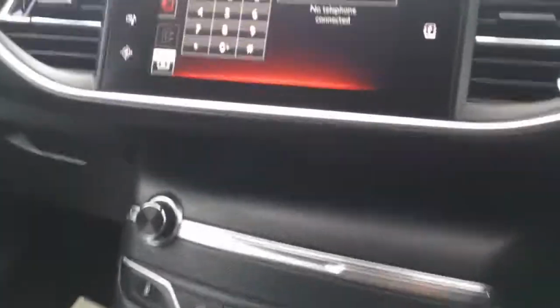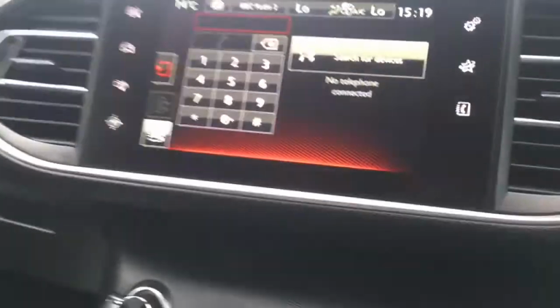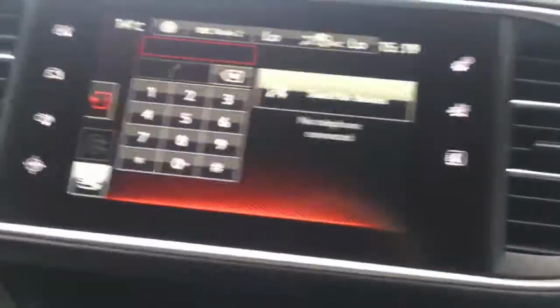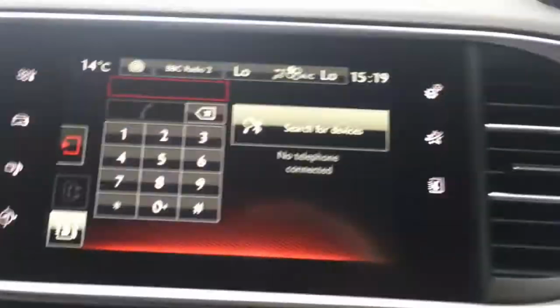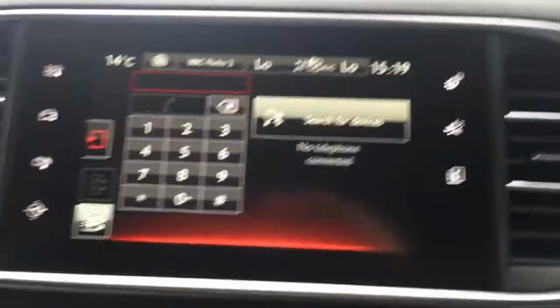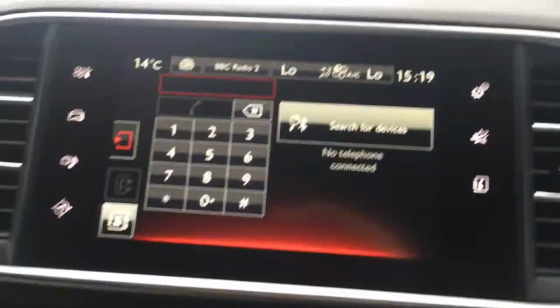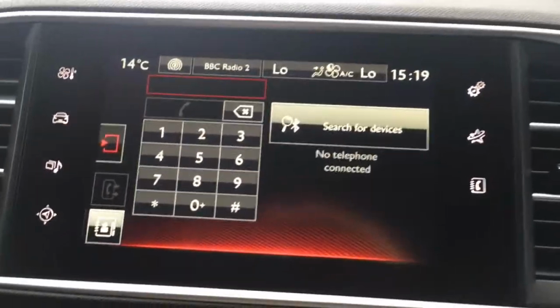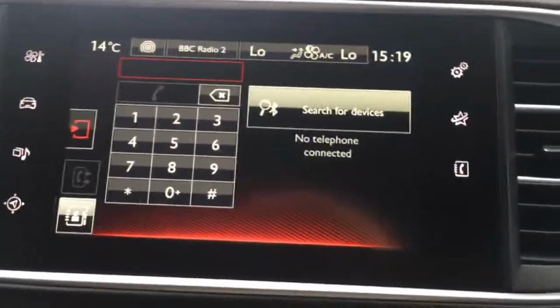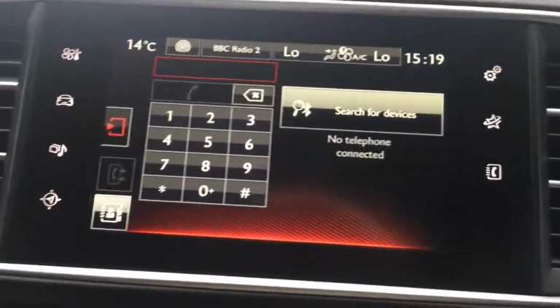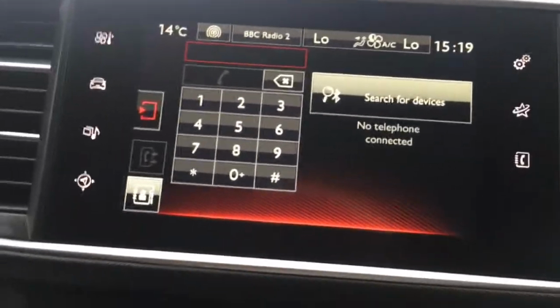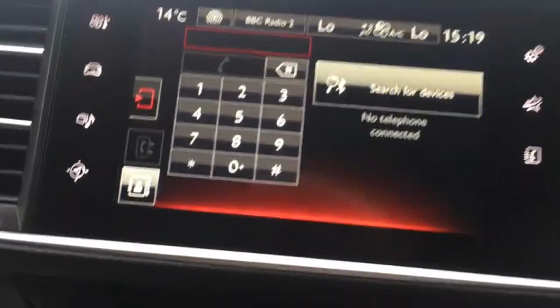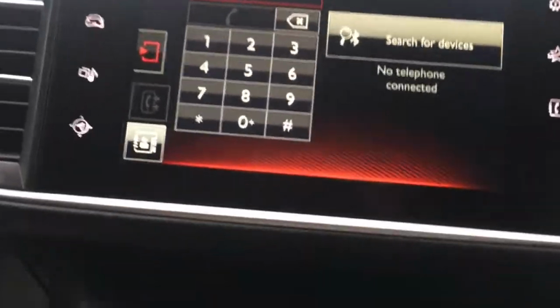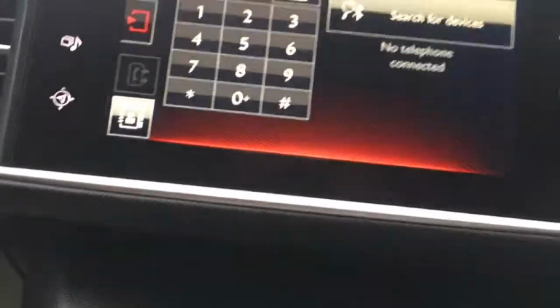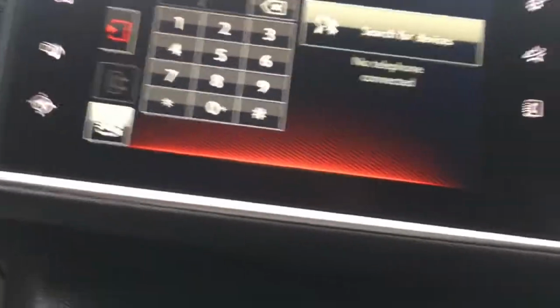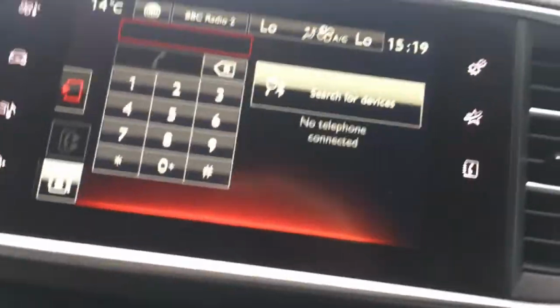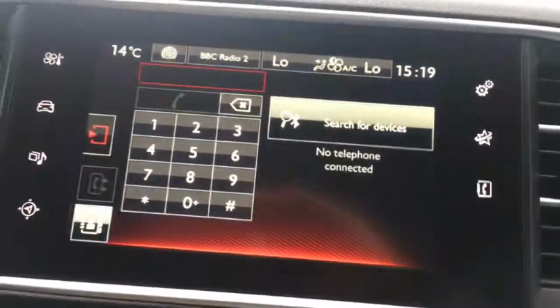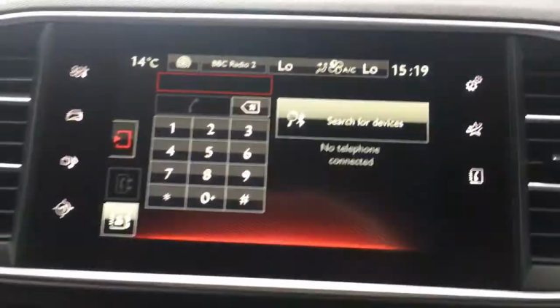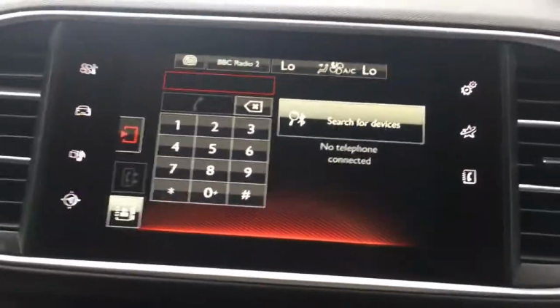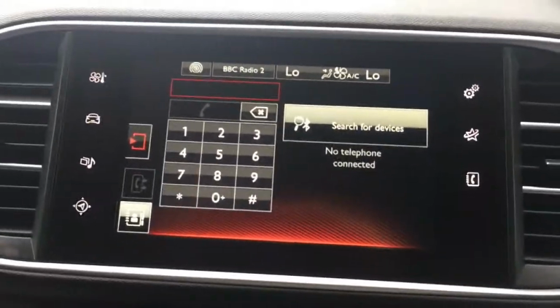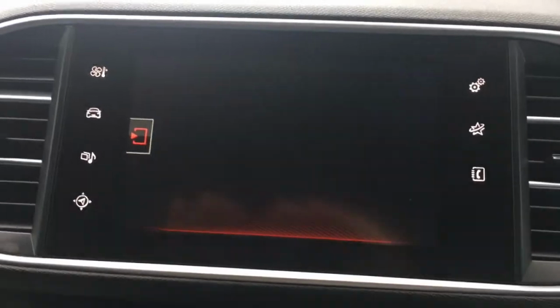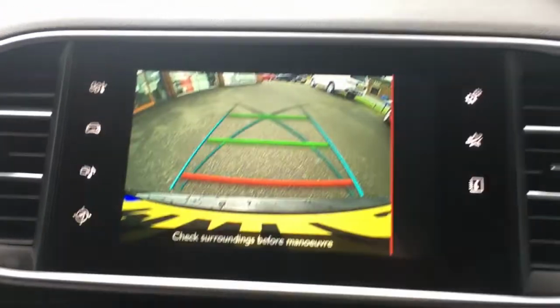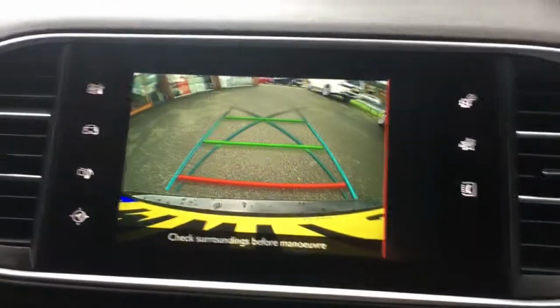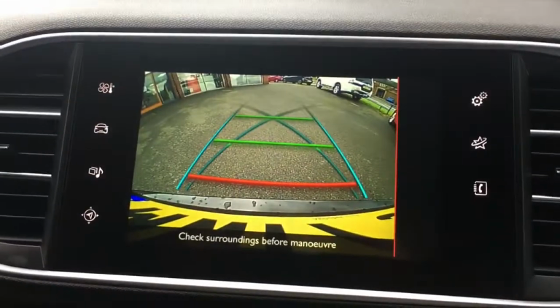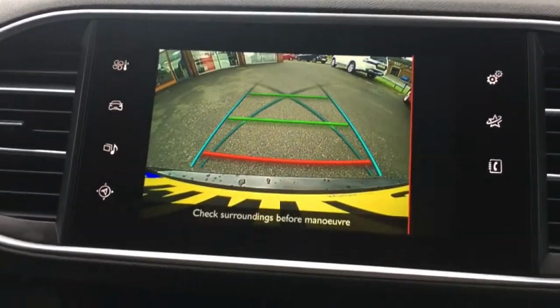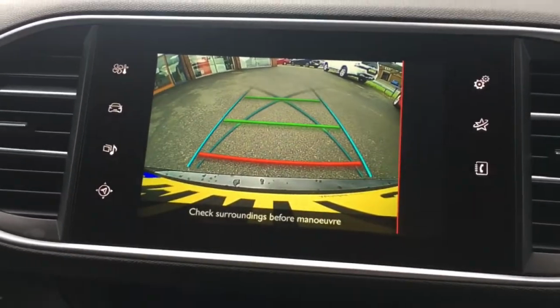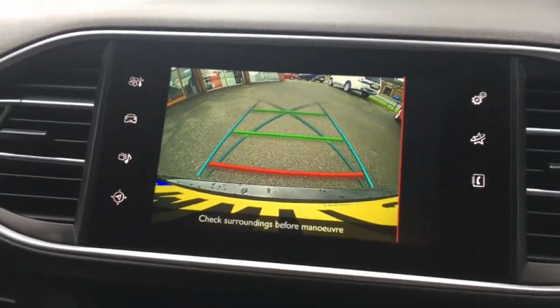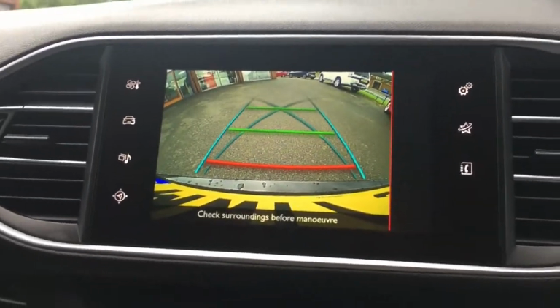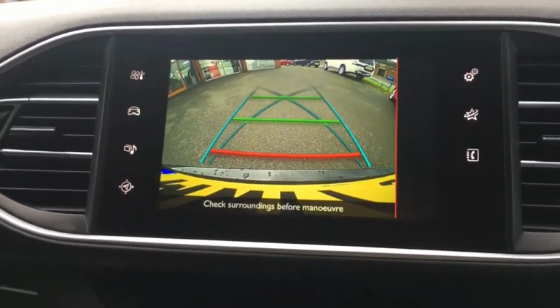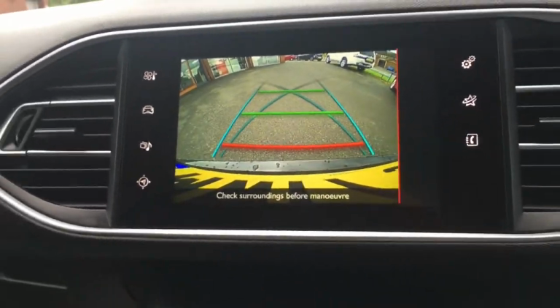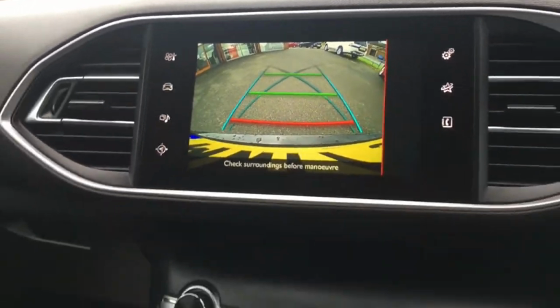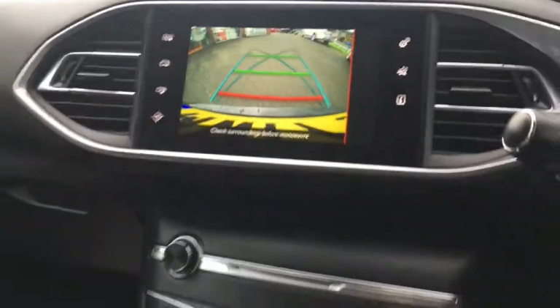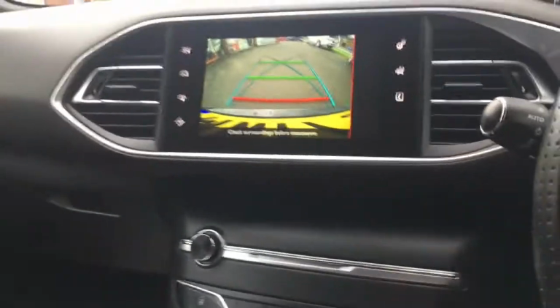One last thing before I sign off — if I just pop the car into reverse, you'll see we've got a rear view camera, which just makes life easier in the car park.